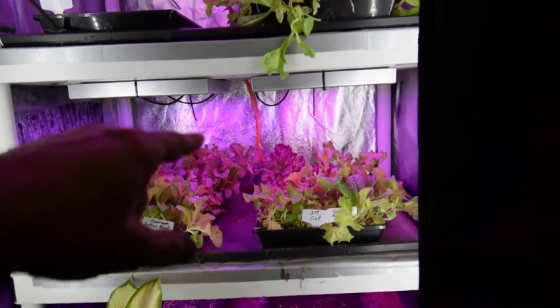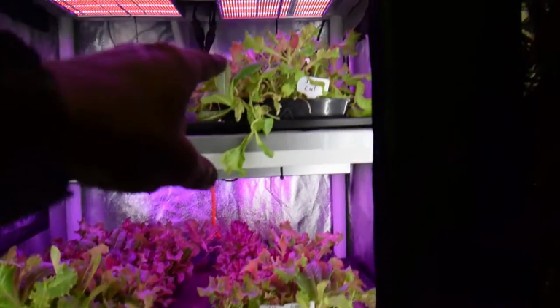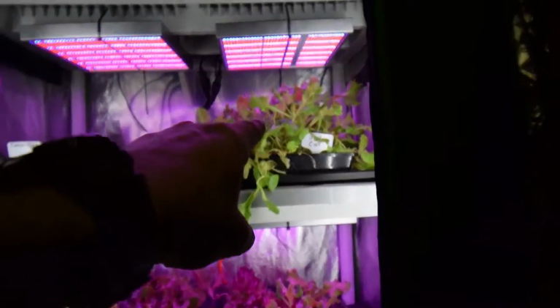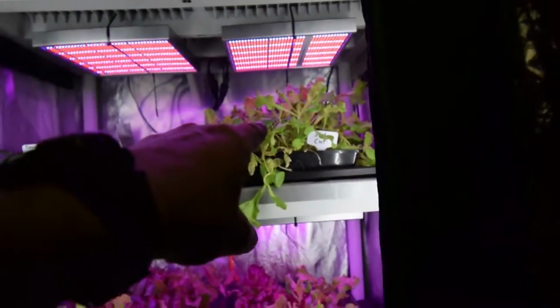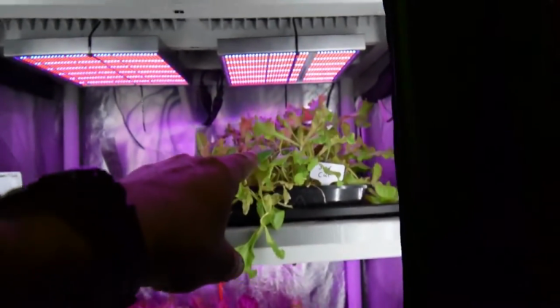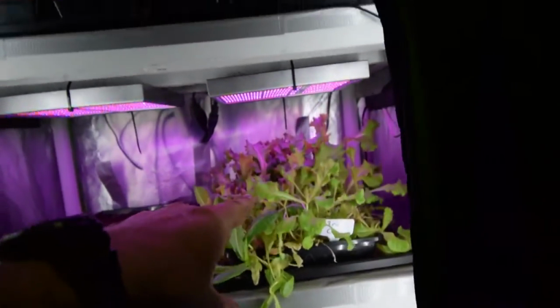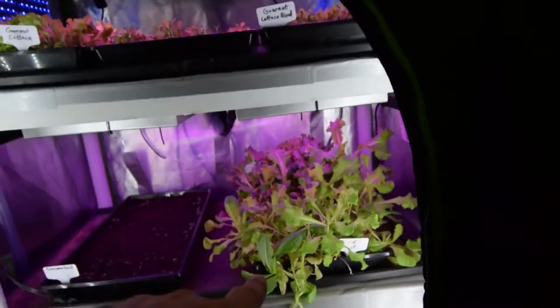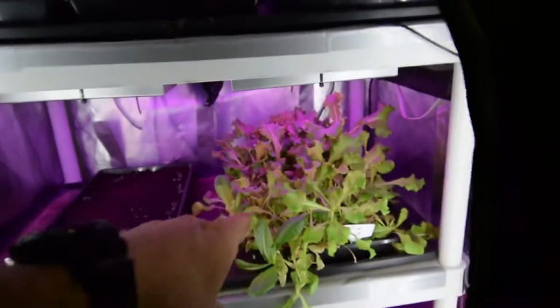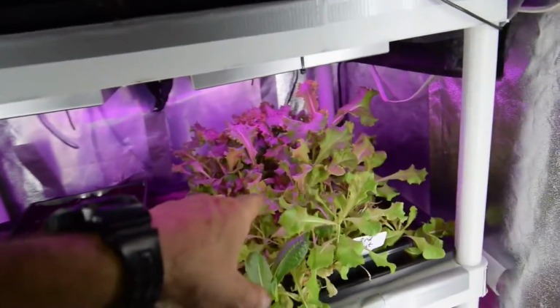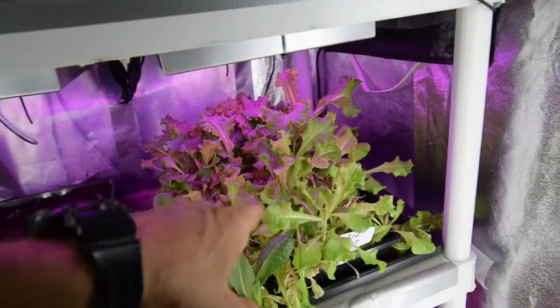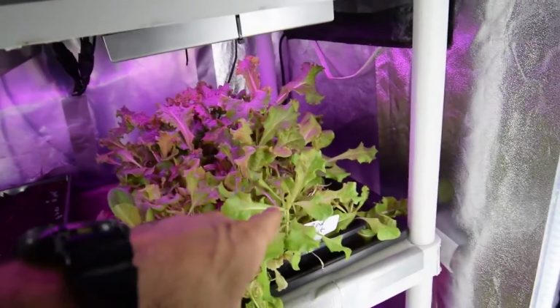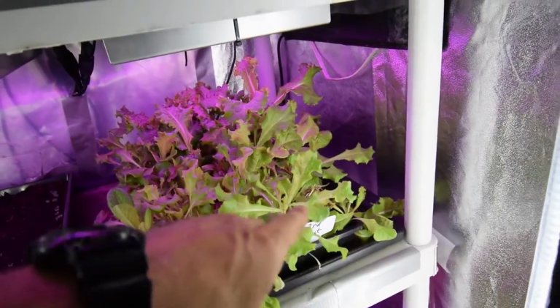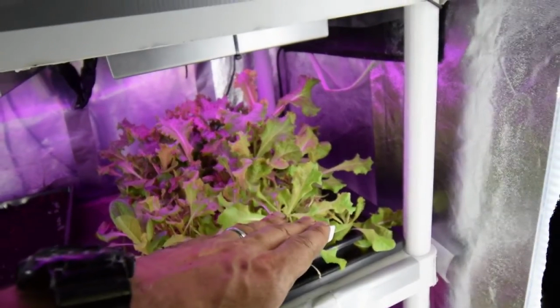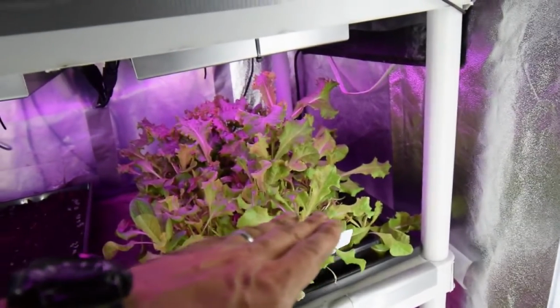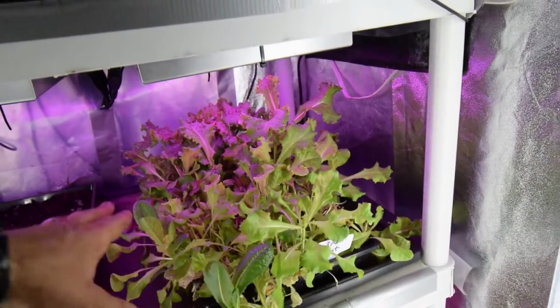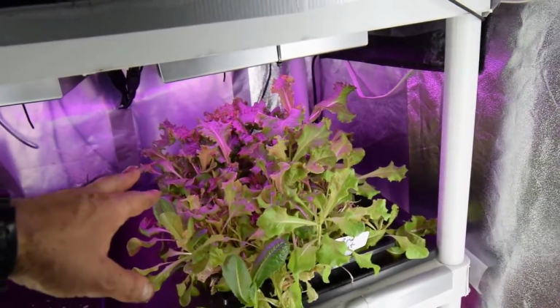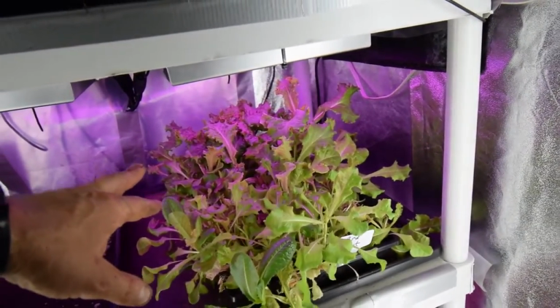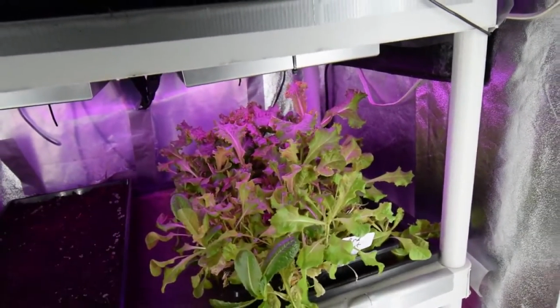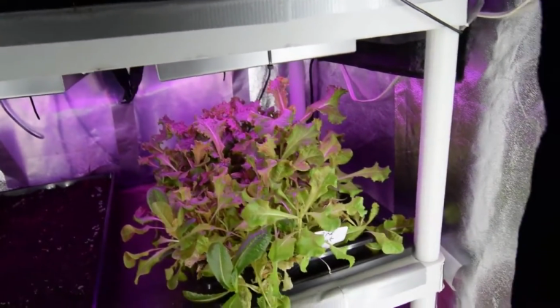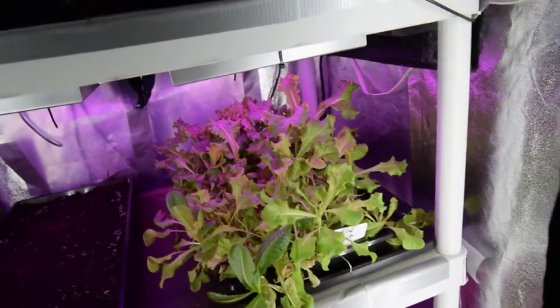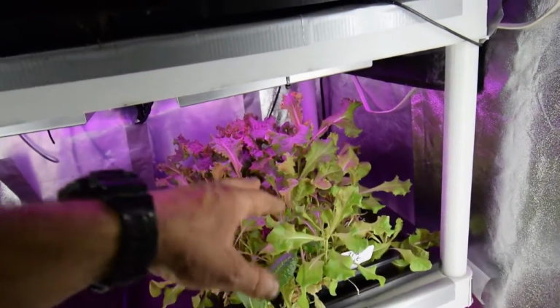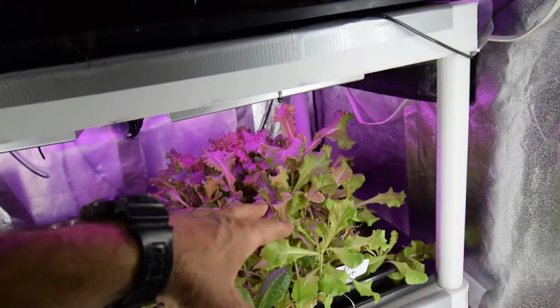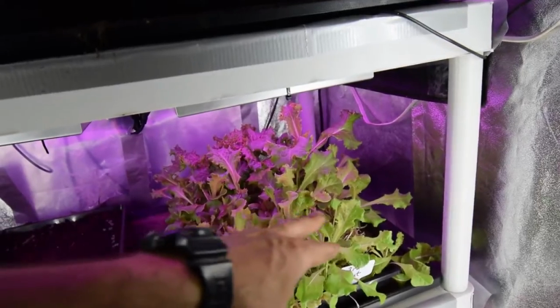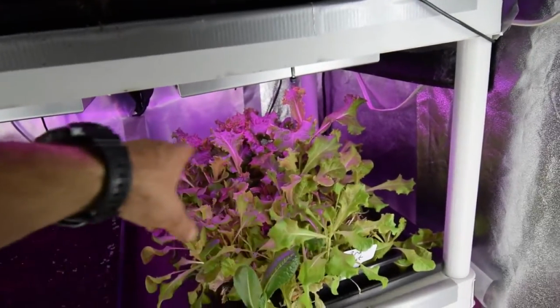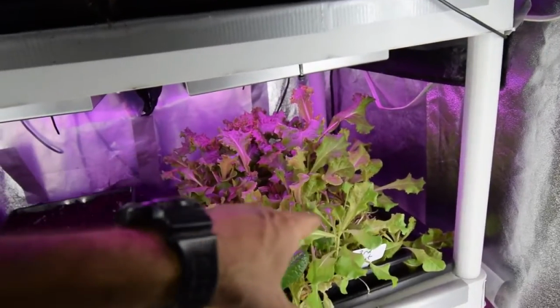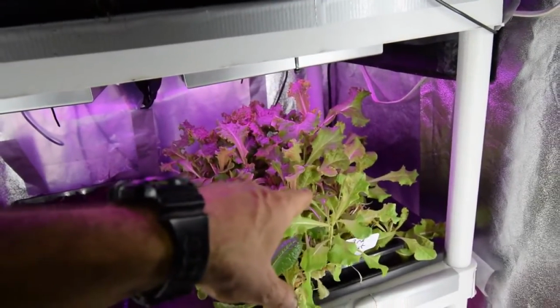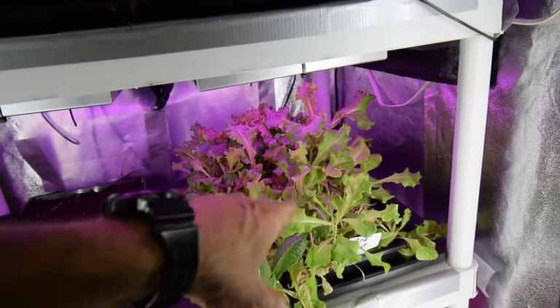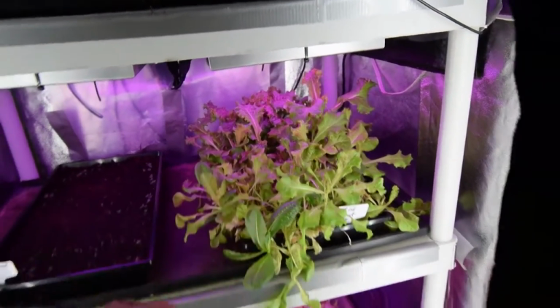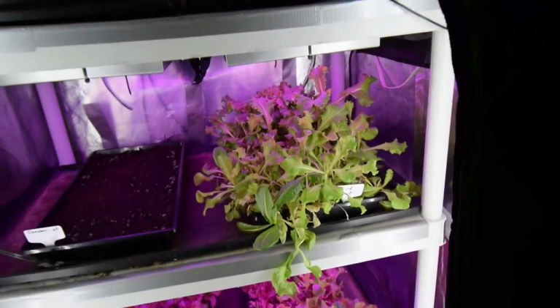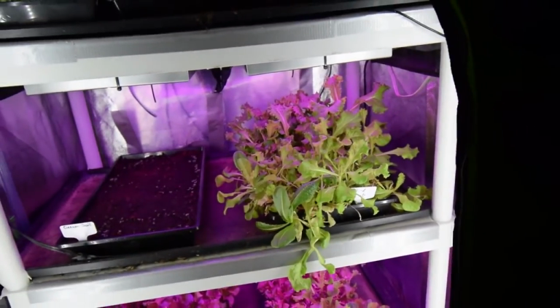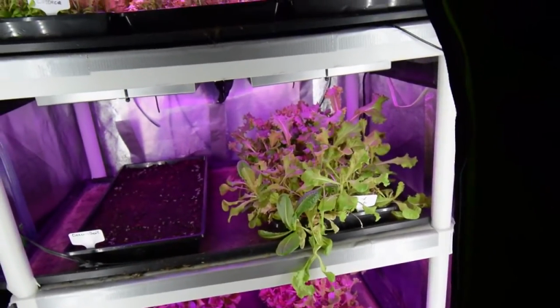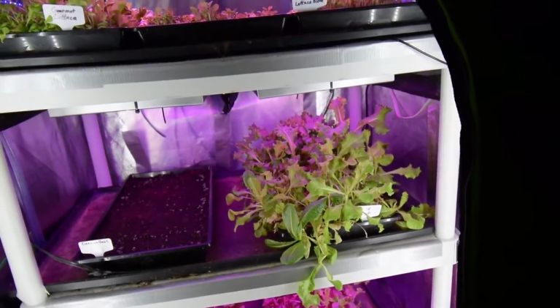After I do tonight's, which is this third cut, I'm going to harvest this tray and pretty much just use that for my dinner tonight. Since it's just me, I don't need a whole lot of lettuce, but that'll be enough. Then I'll reseed that tray.